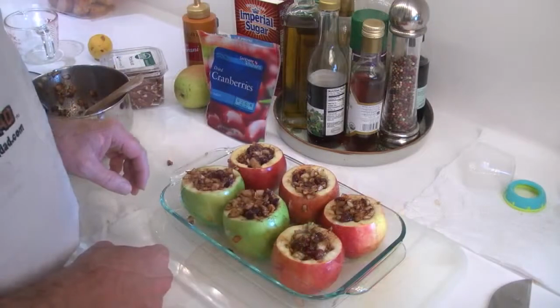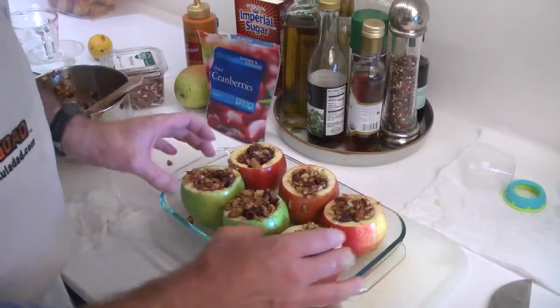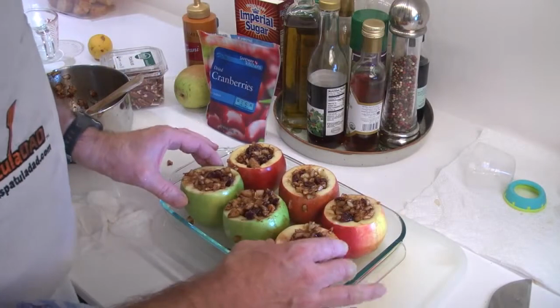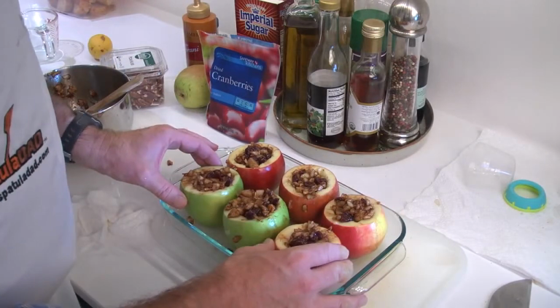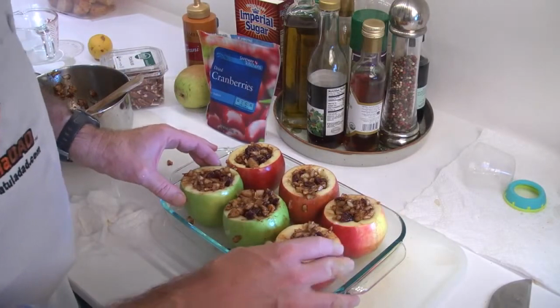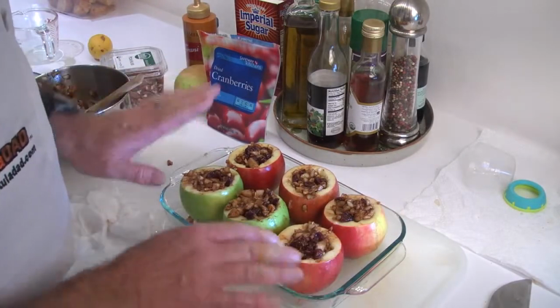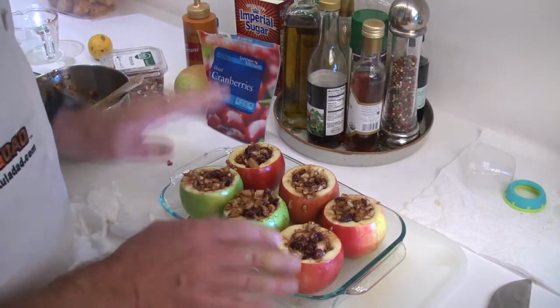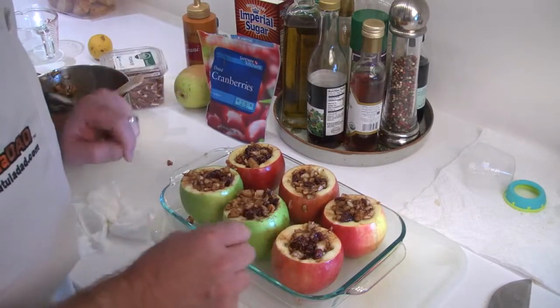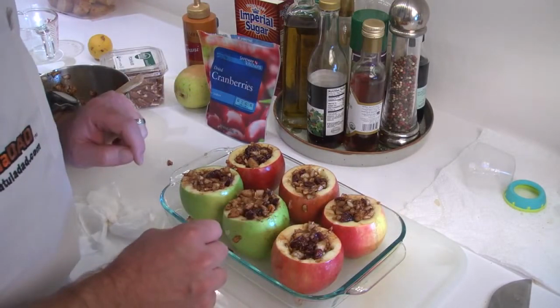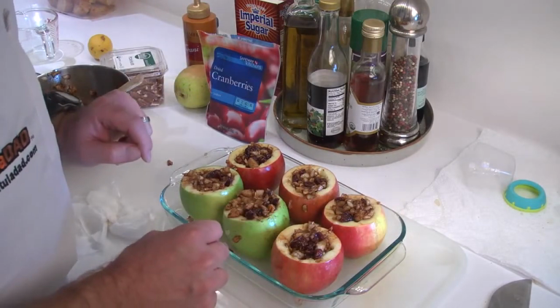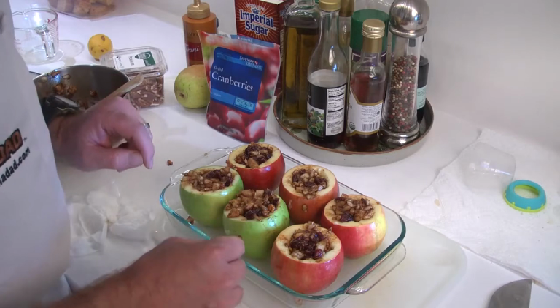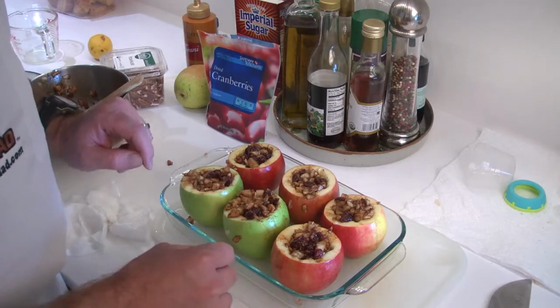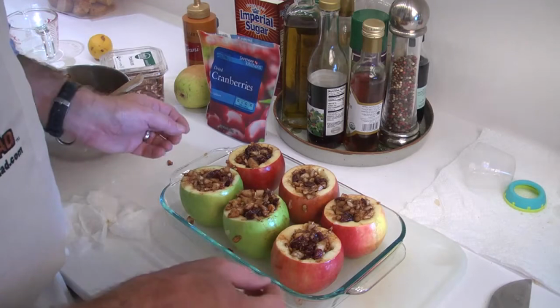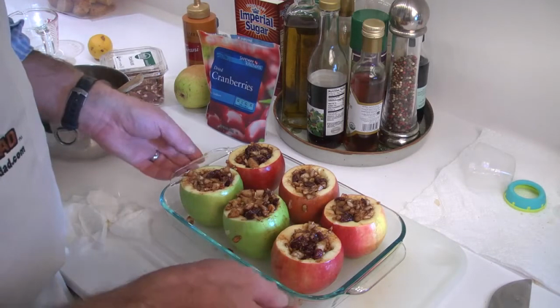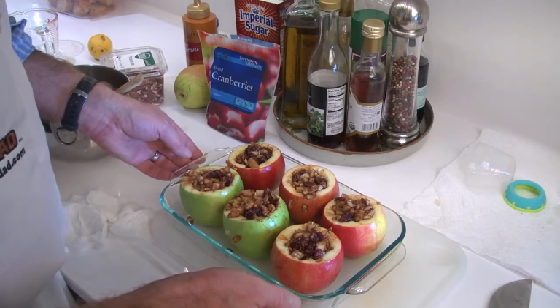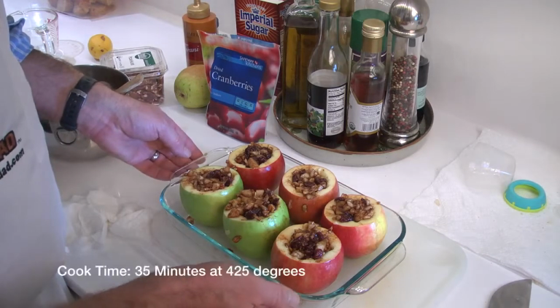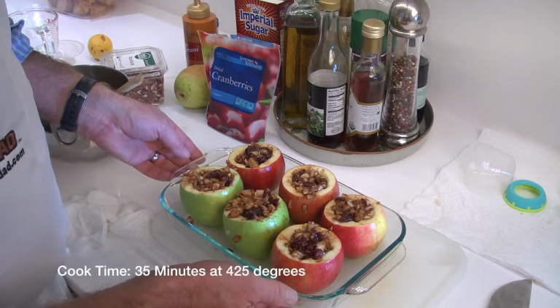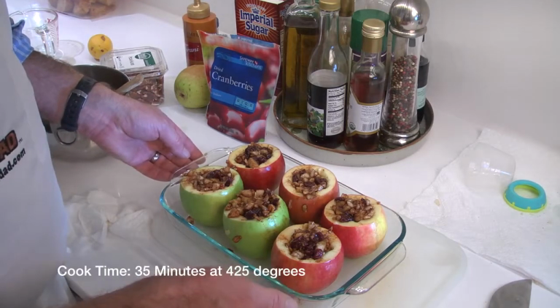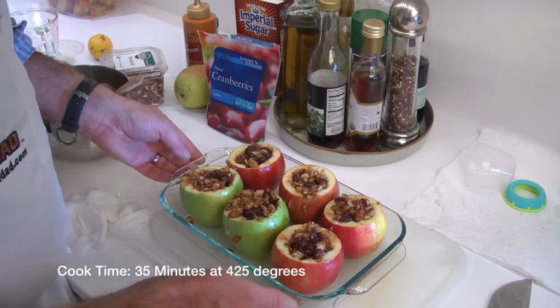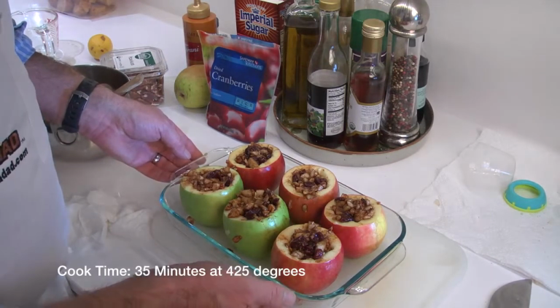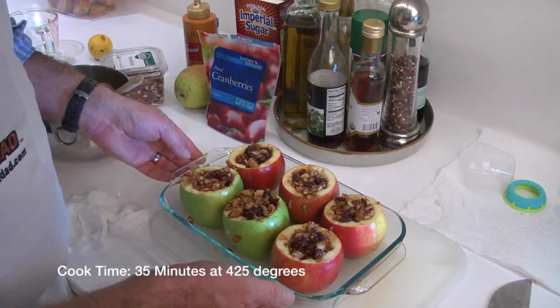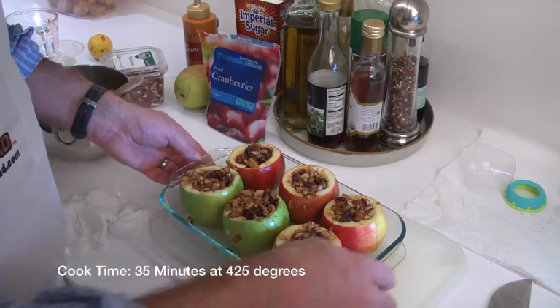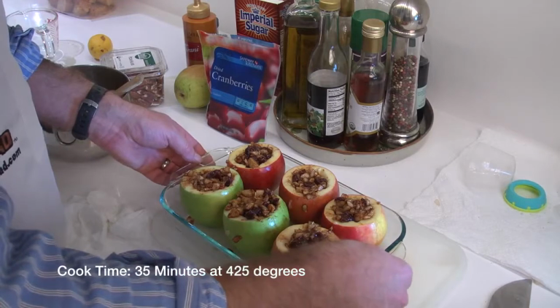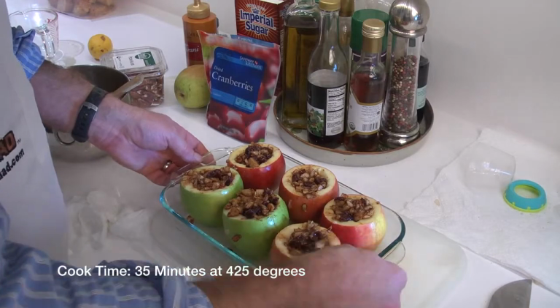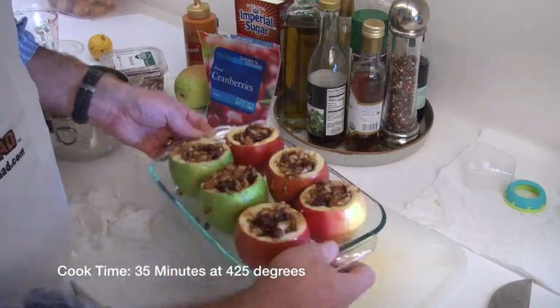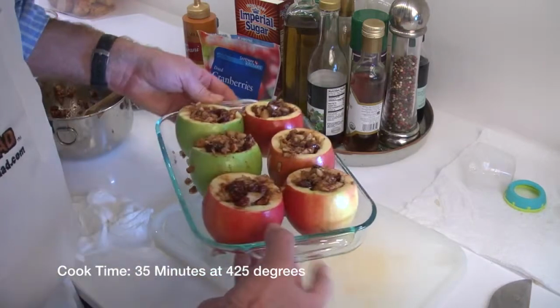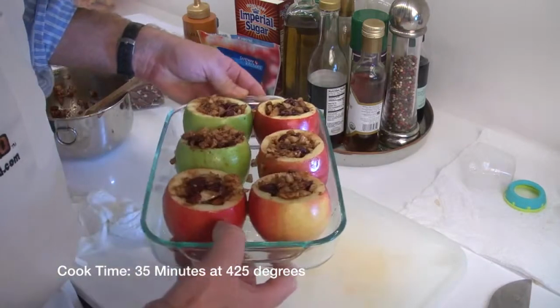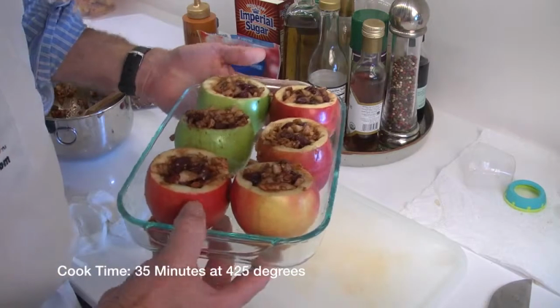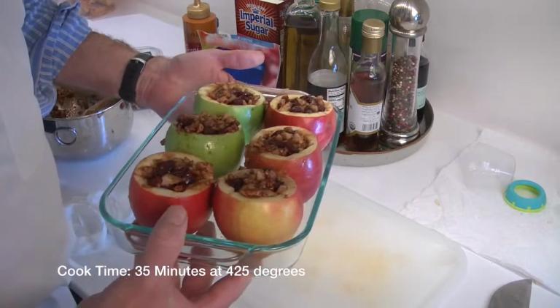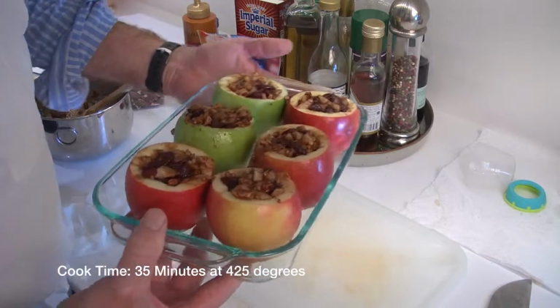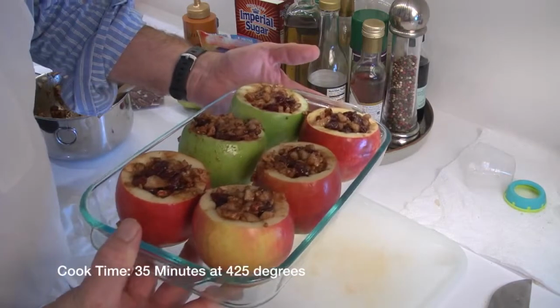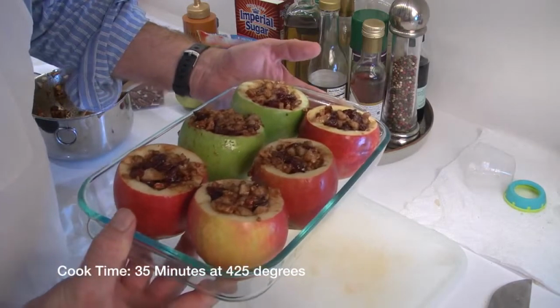Now that we have the wonderful pear mixture stuffed into the cored apples, we're going to fill the baking dish with water up to about half an inch, then put it in the oven at 425 degrees for about 30 to 45 minutes.